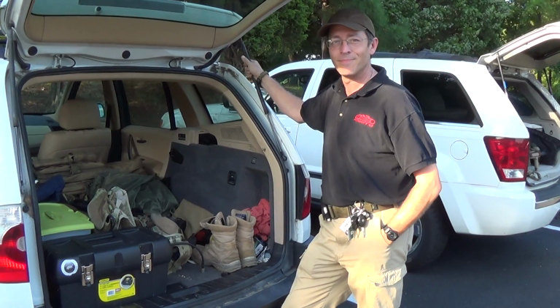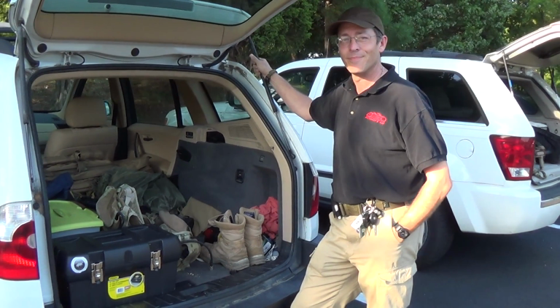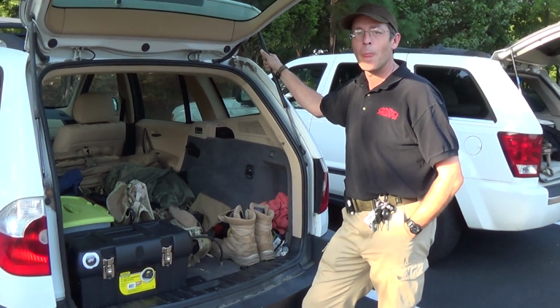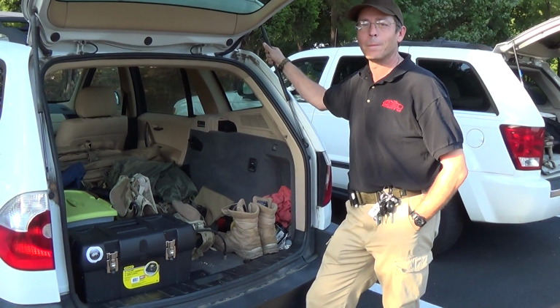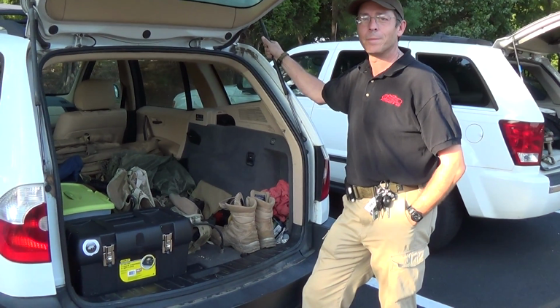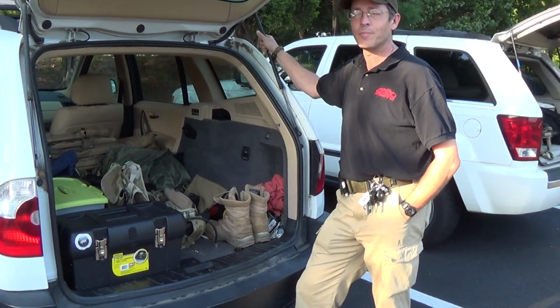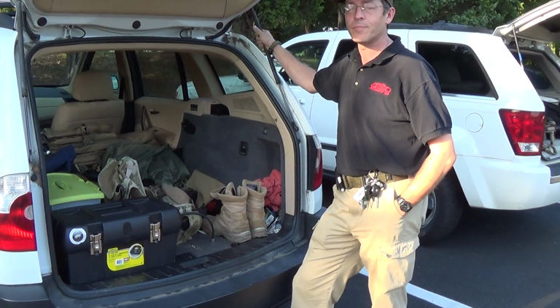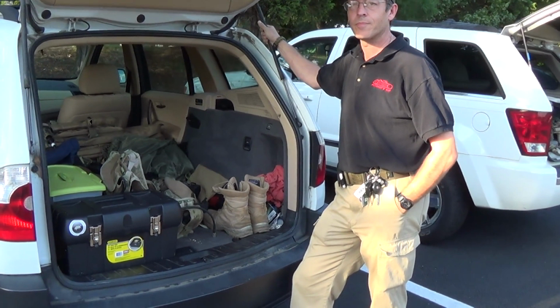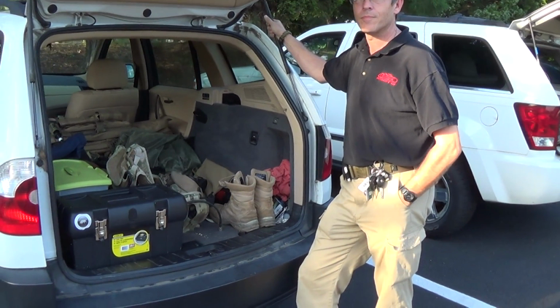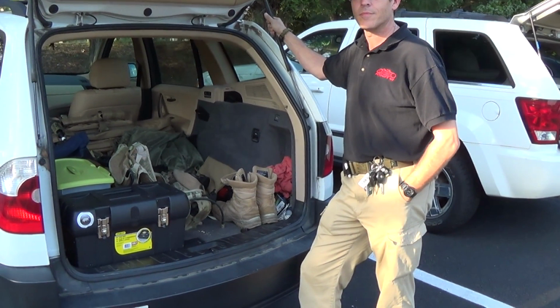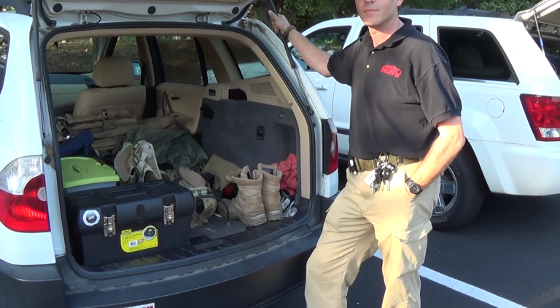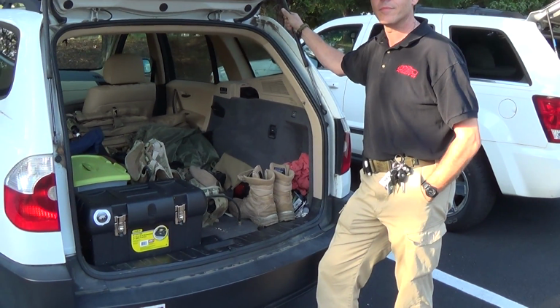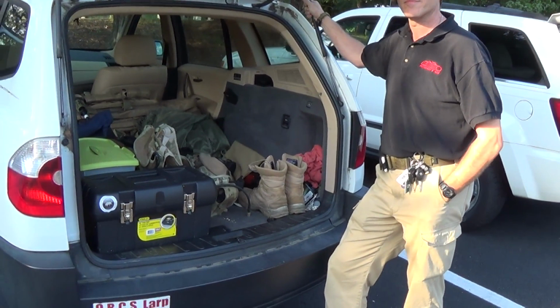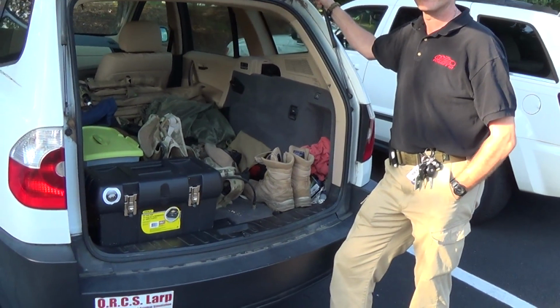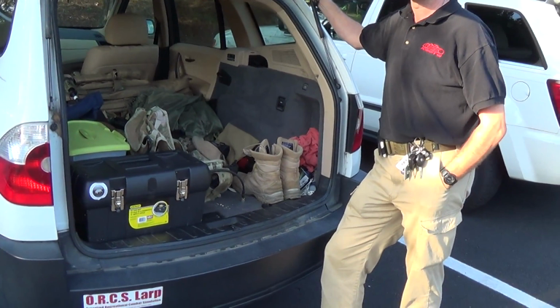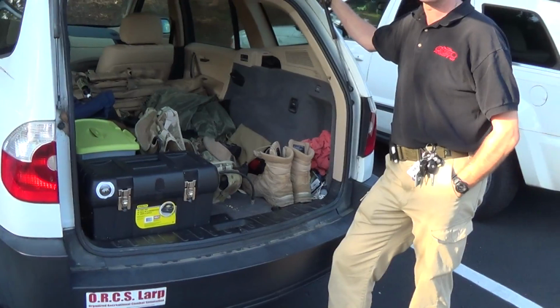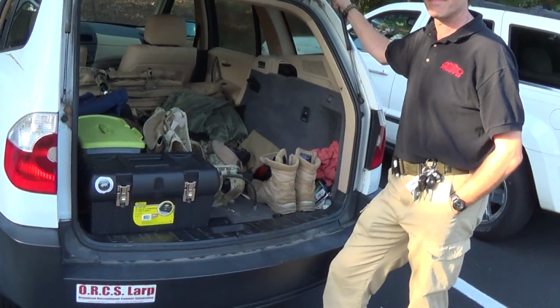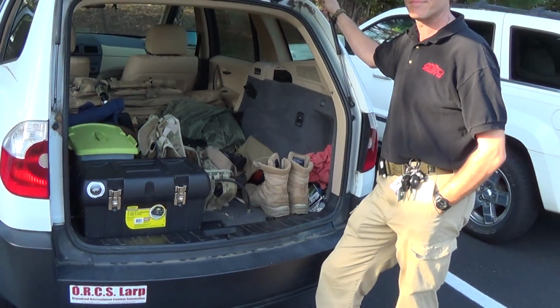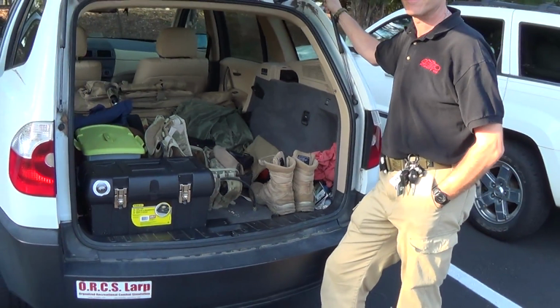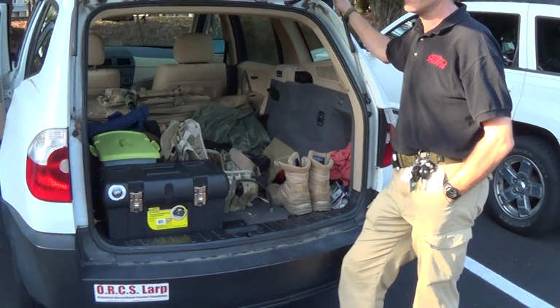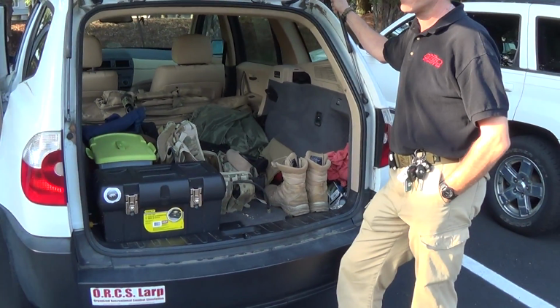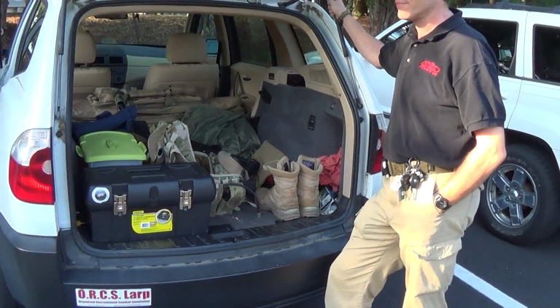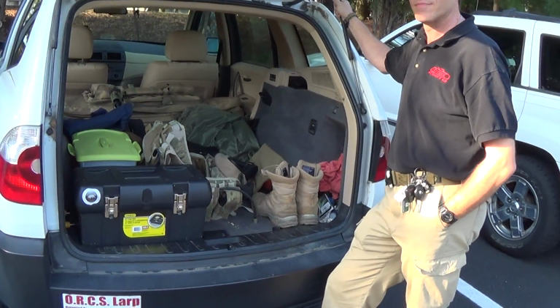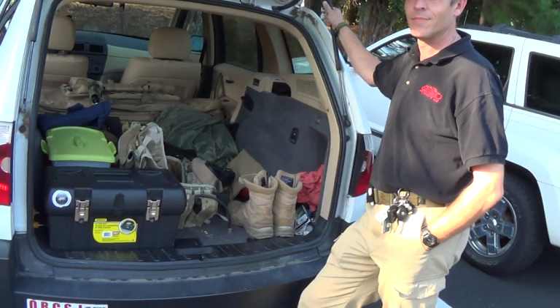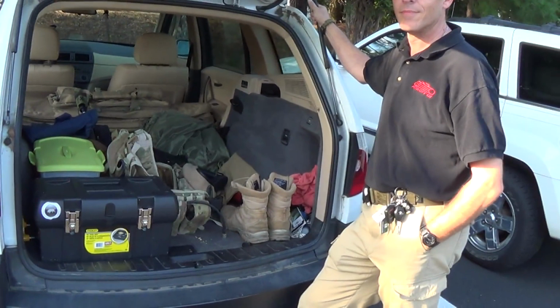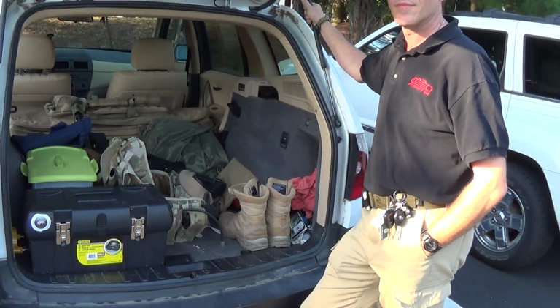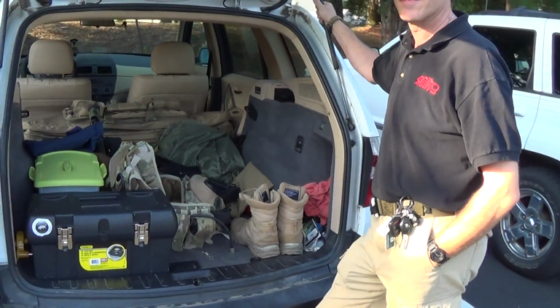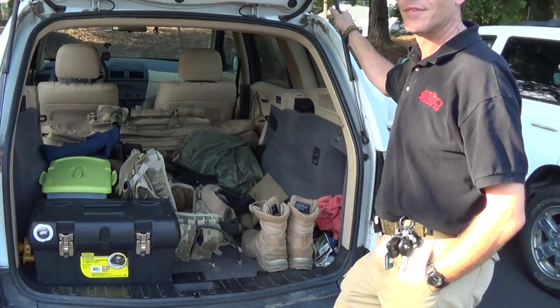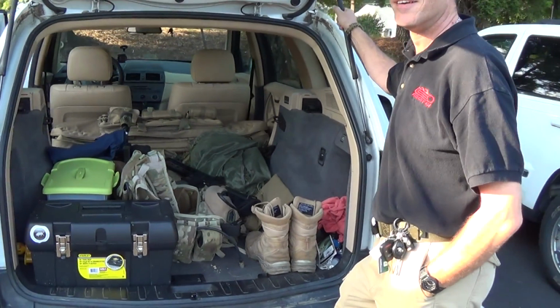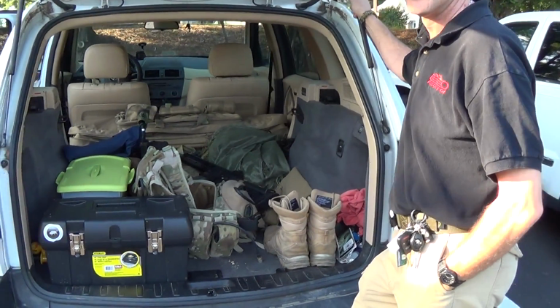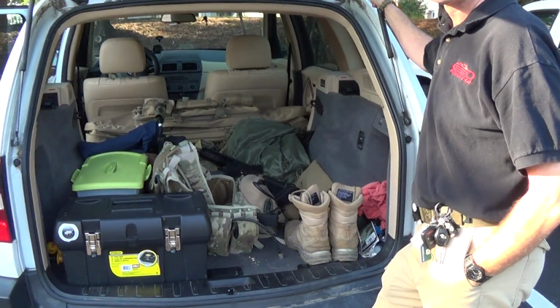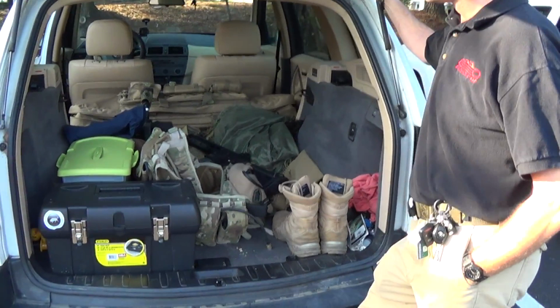Hey, so since we're doing a new segment of what's in an airsofter's car, we have Ed here next to my Jeep with his SUV, all full of gear. So Ed, what do you have in your car?